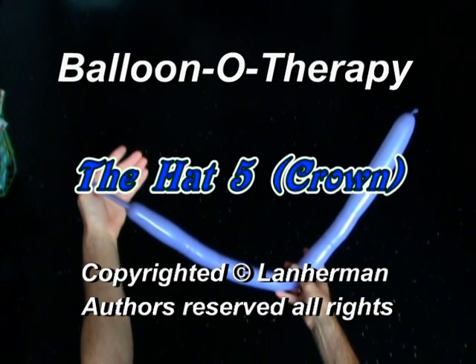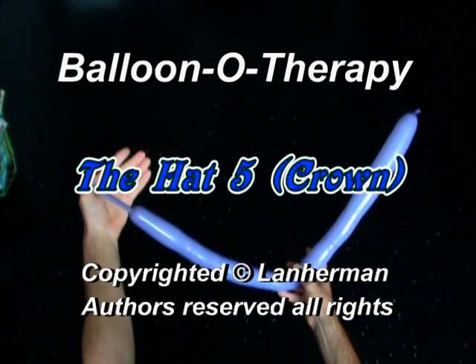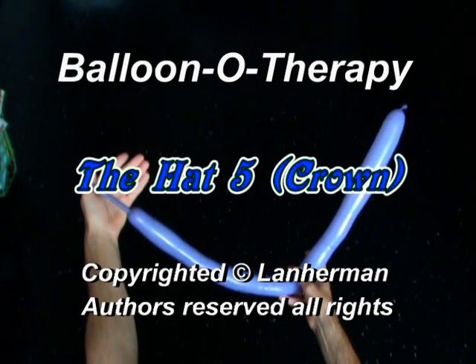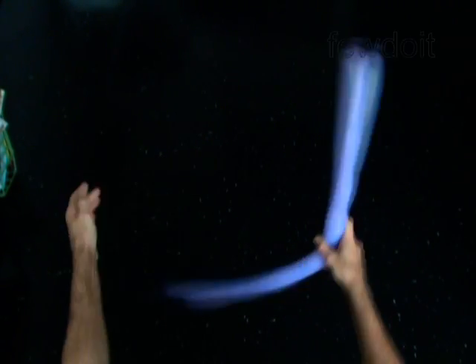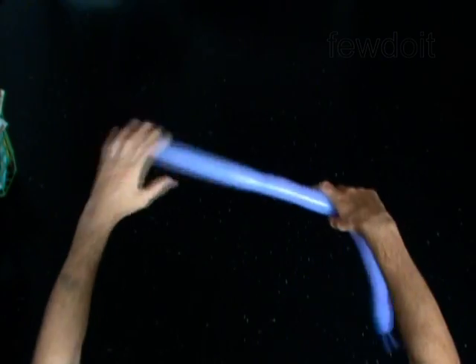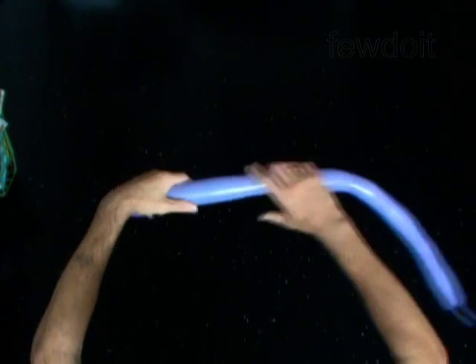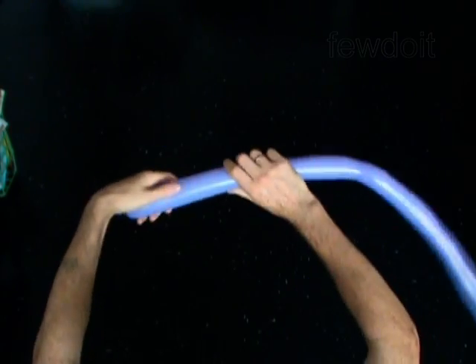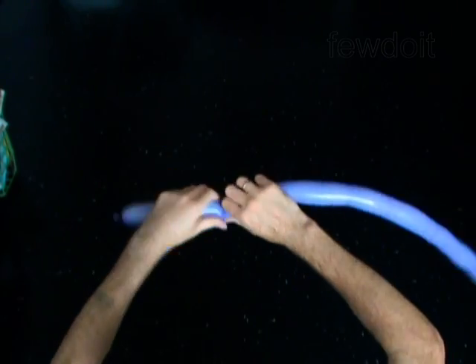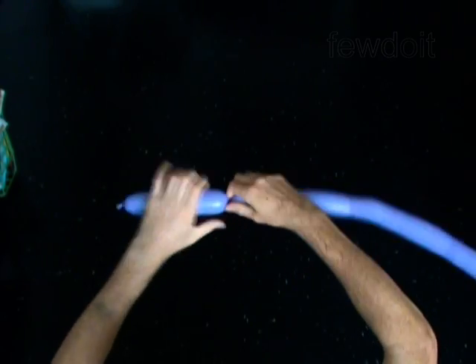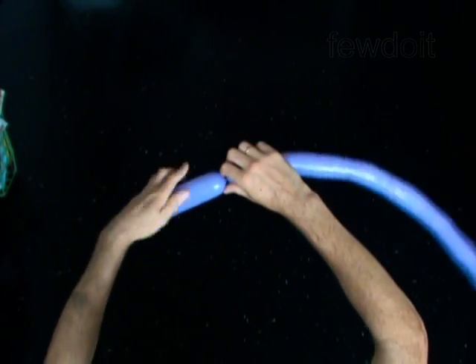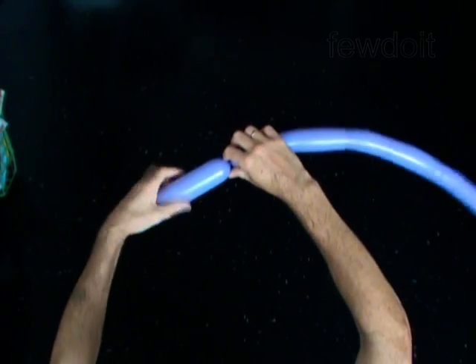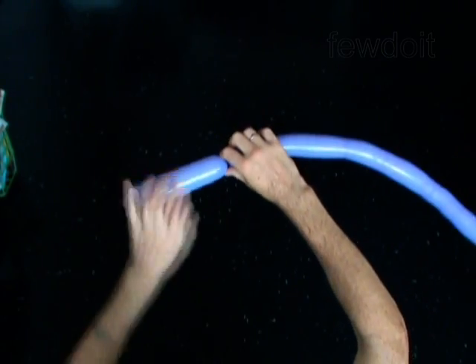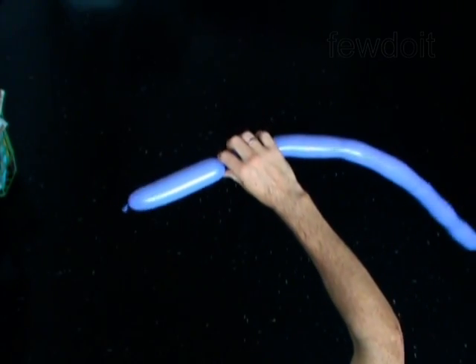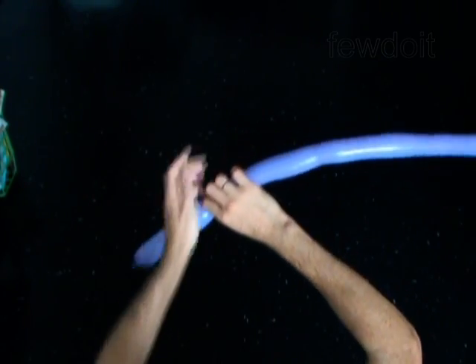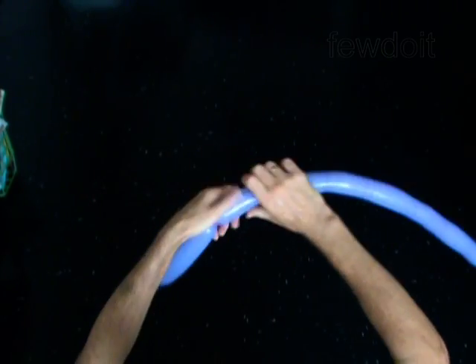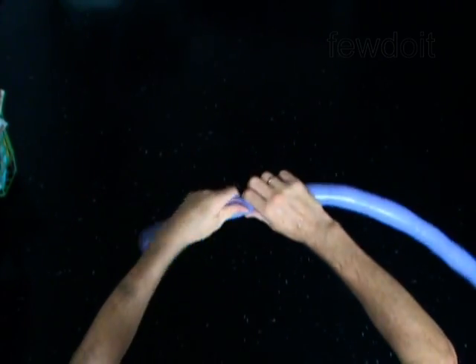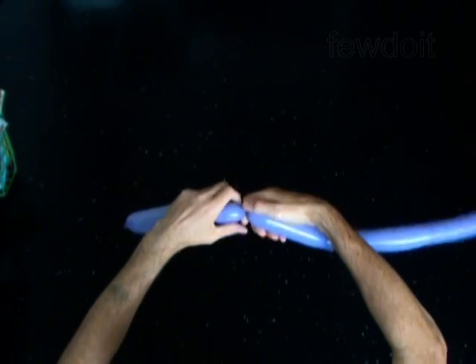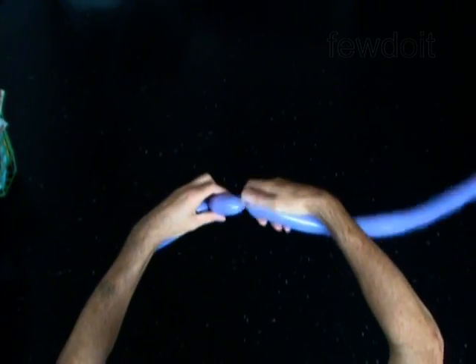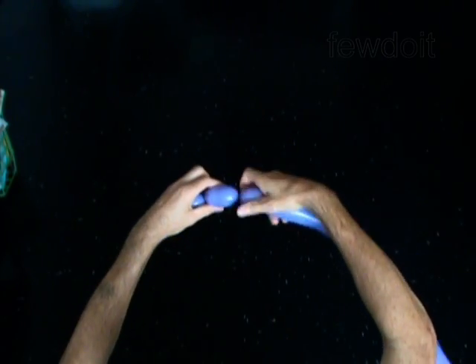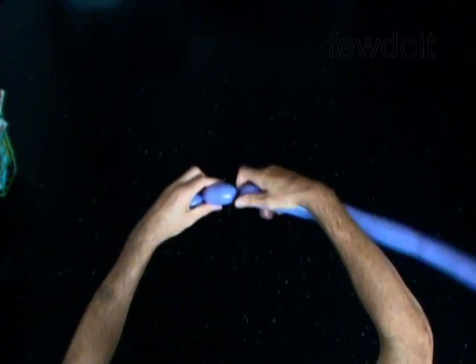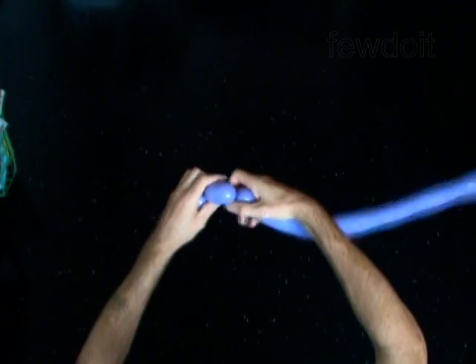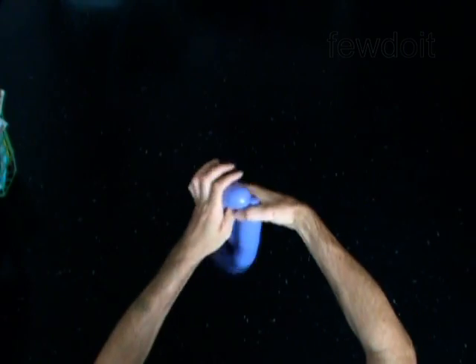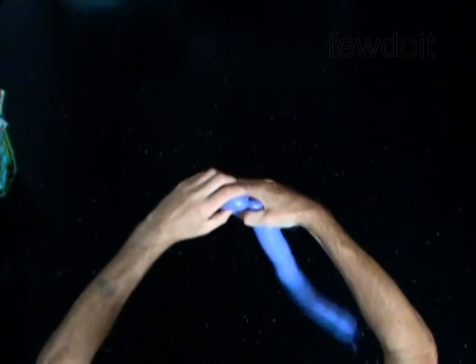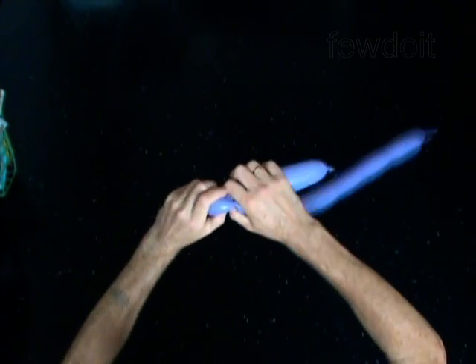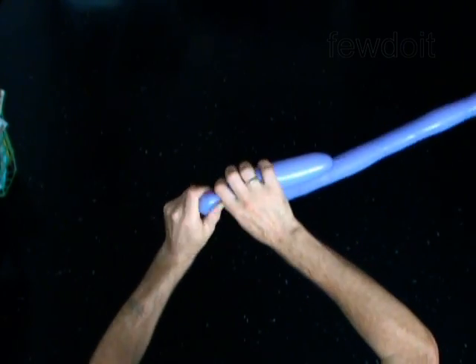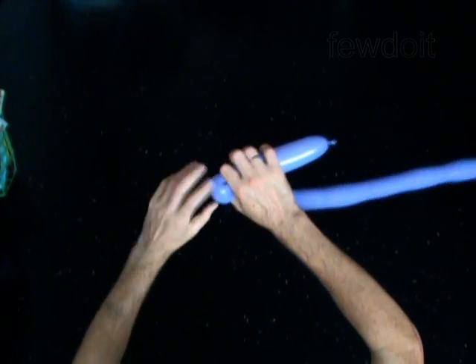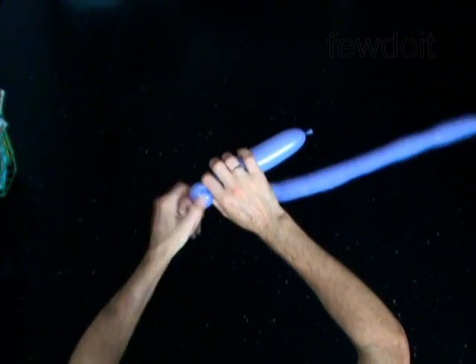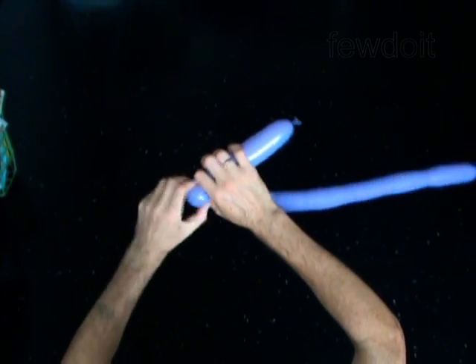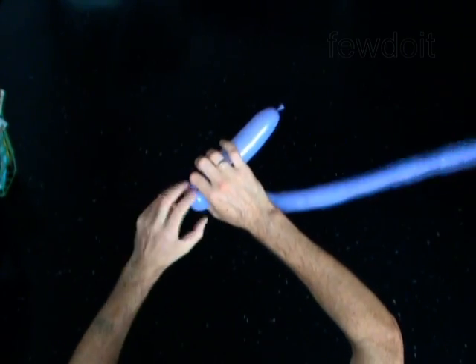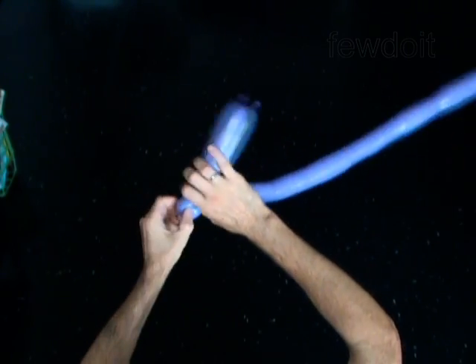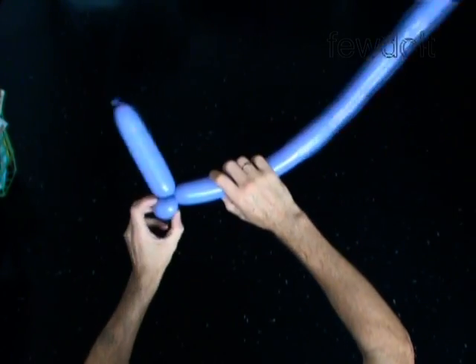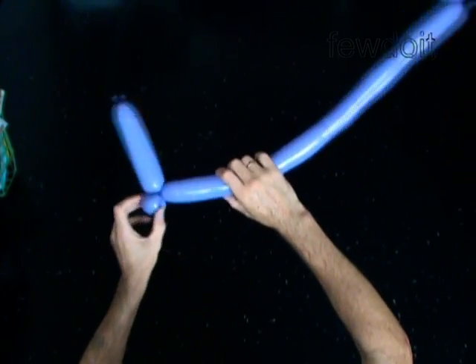Inflate a balloon leaving a 3-inch flat tail. Twist the first 6-inch bubble. Twist the second soft 2-inch bubble. Lock both ends of the second bubble in one lock twist.